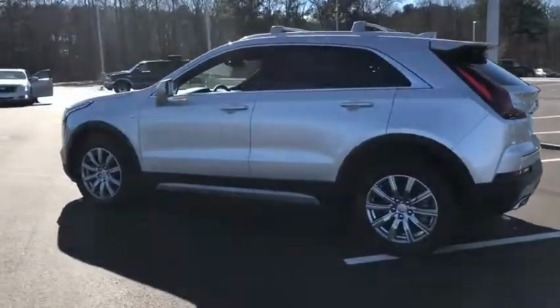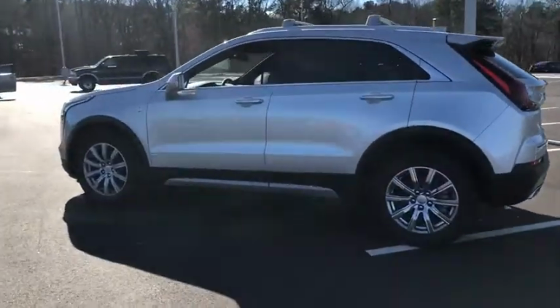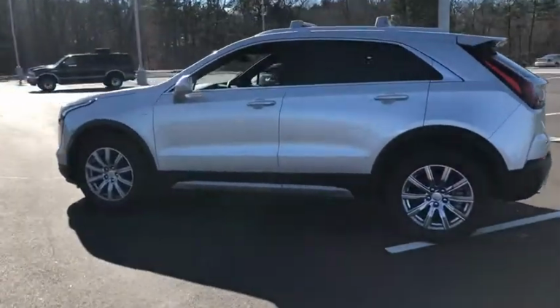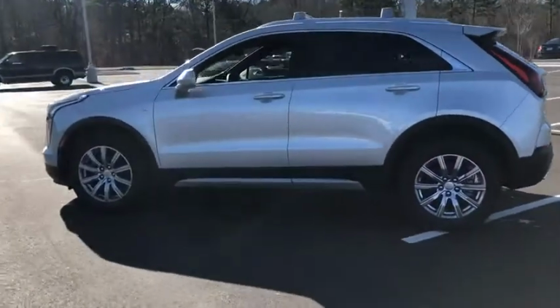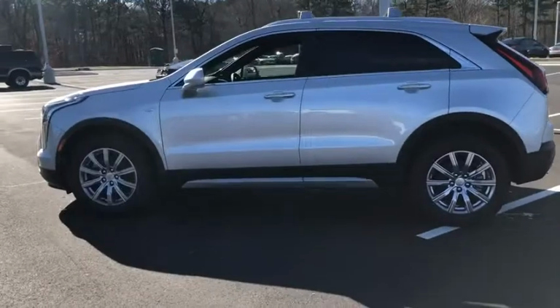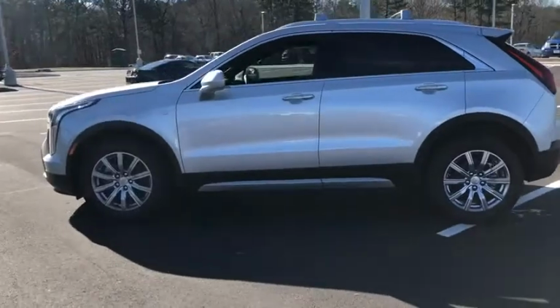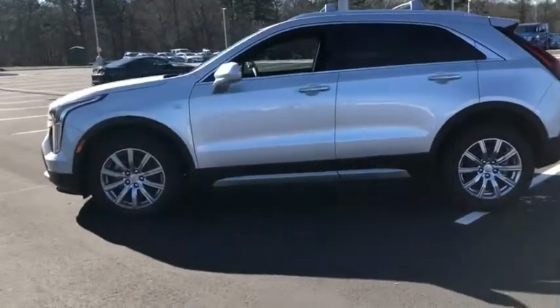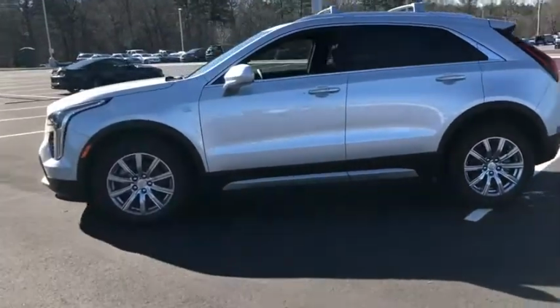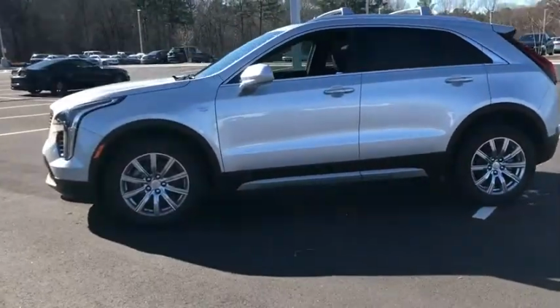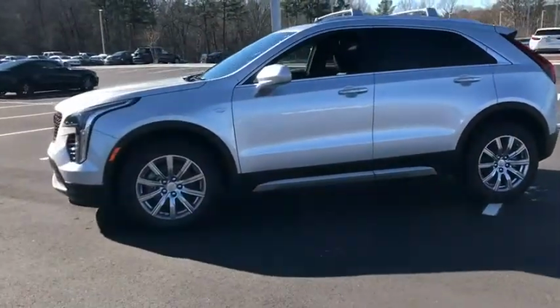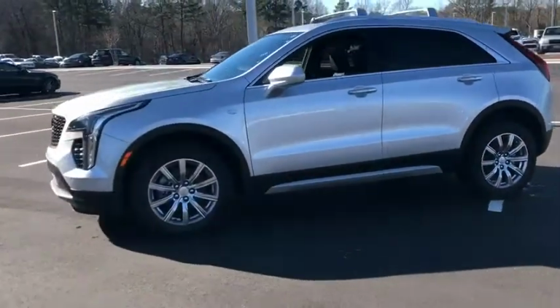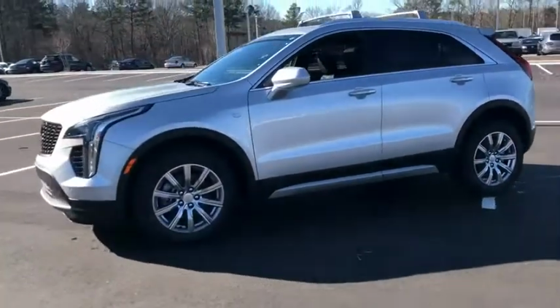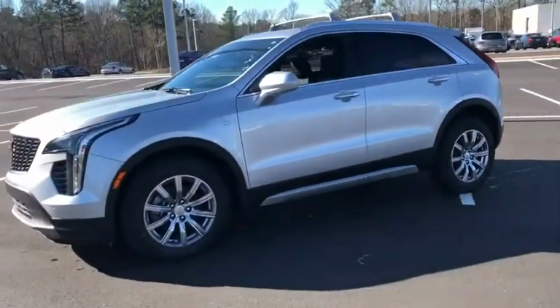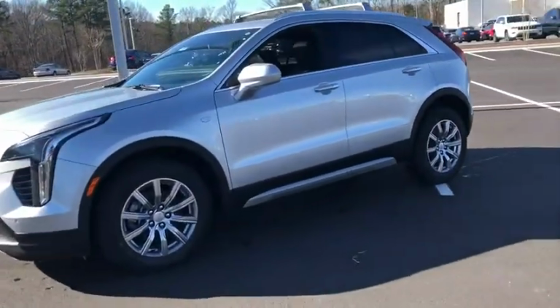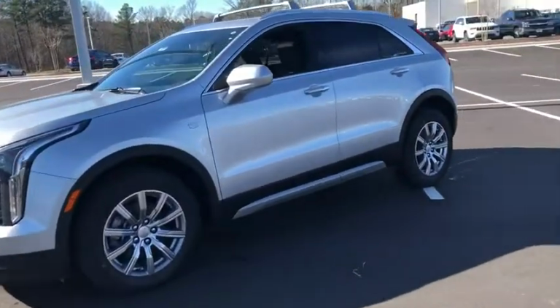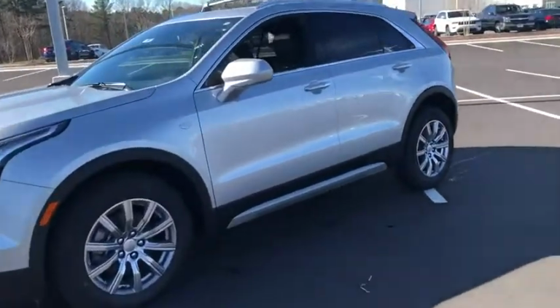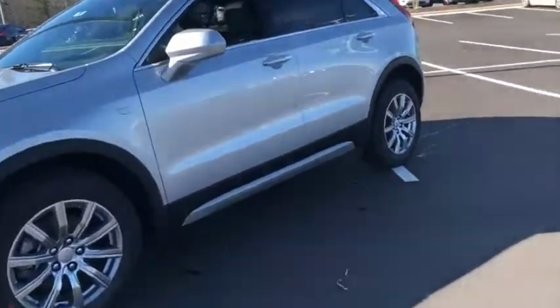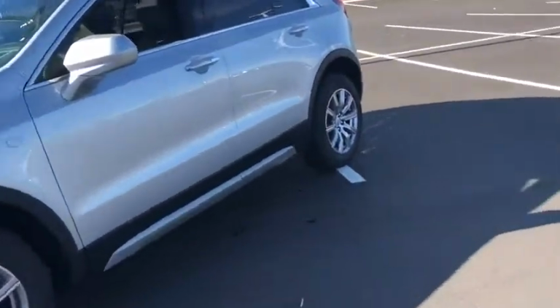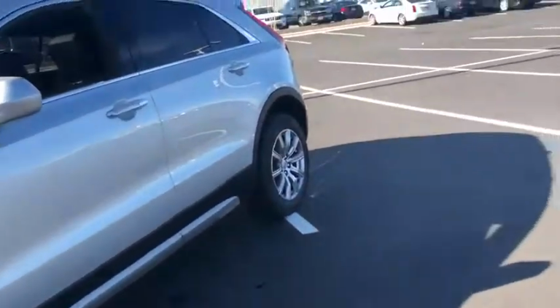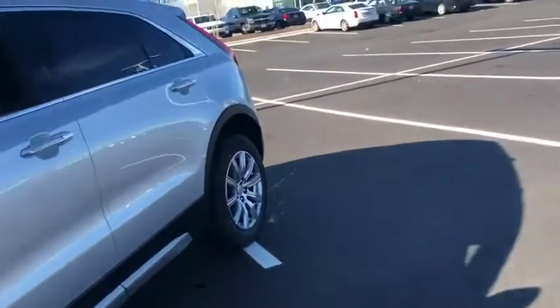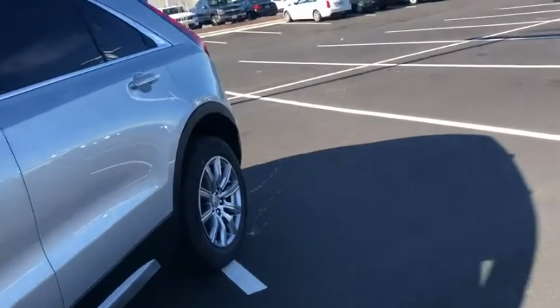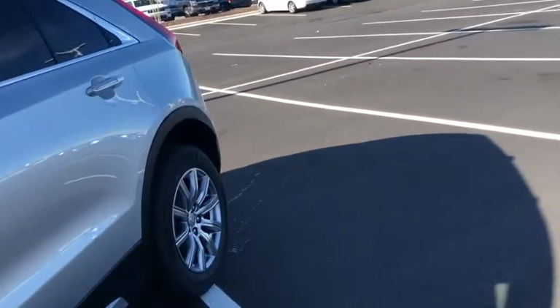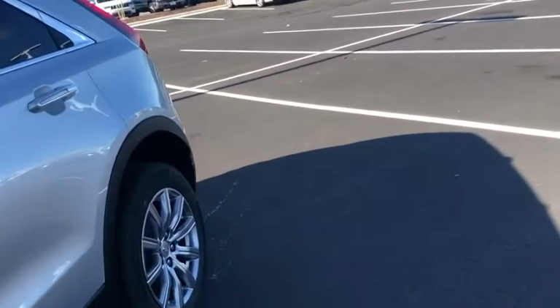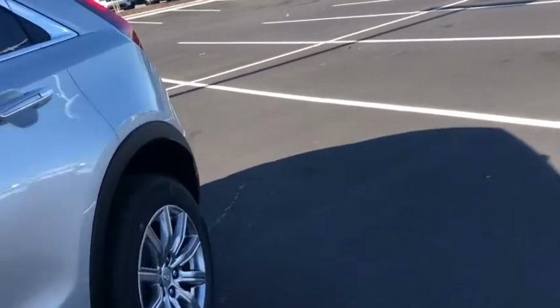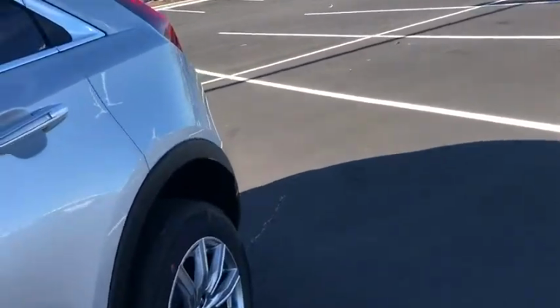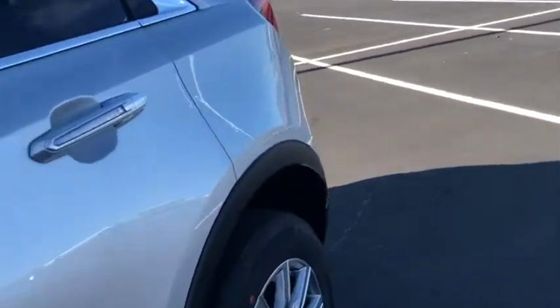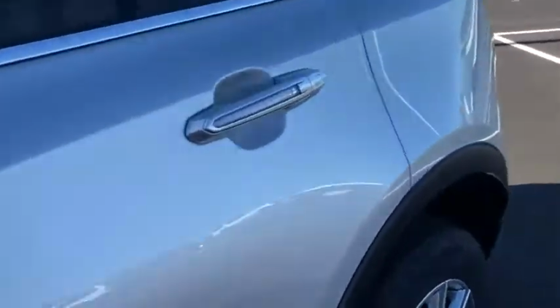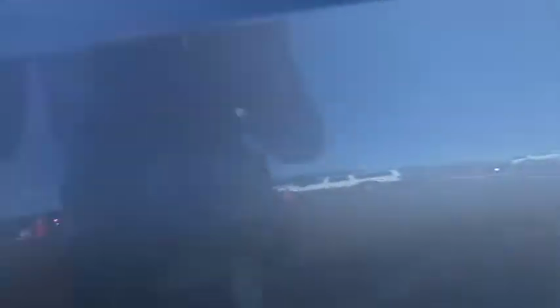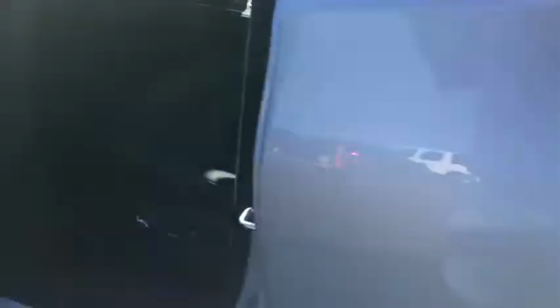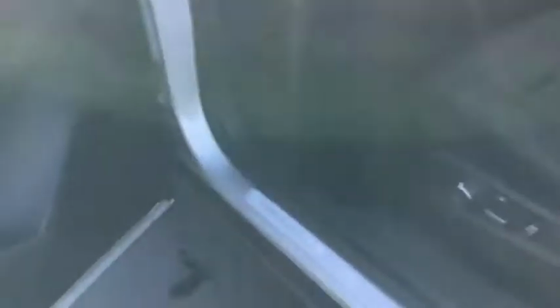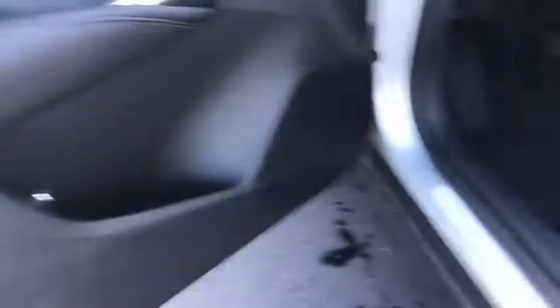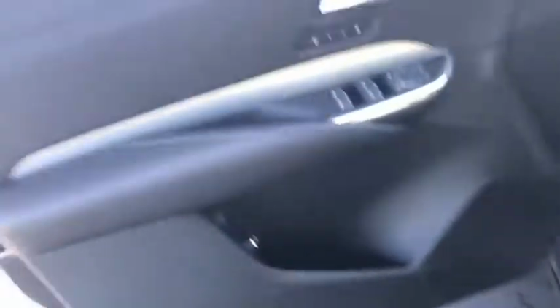Power liftgate, backup camera, keyless entry, power passenger seat, navigation system, remote engine start, leather-wrapped steering wheel, power steering, adjustable steering wheel.